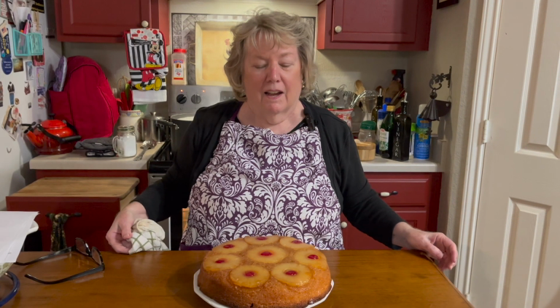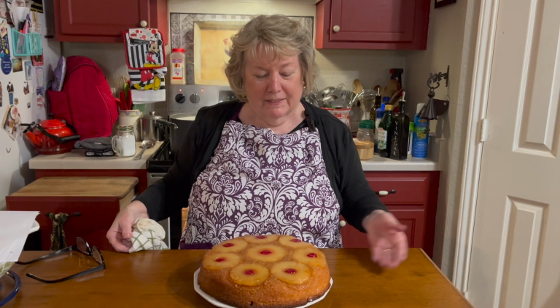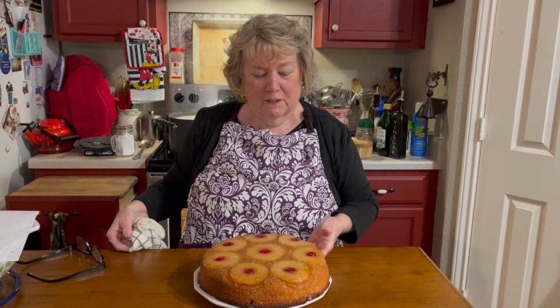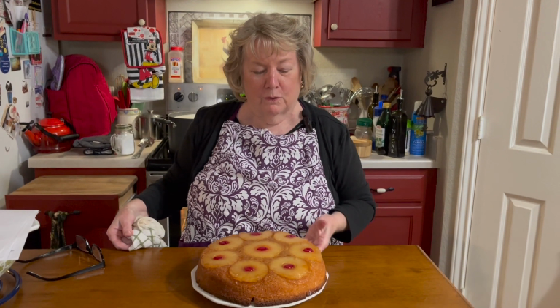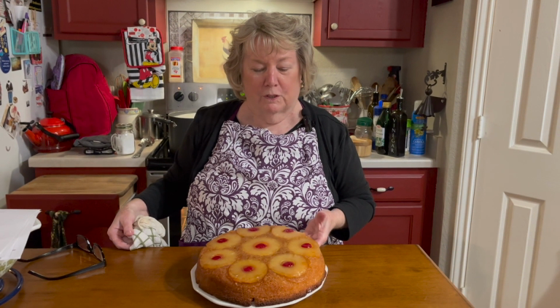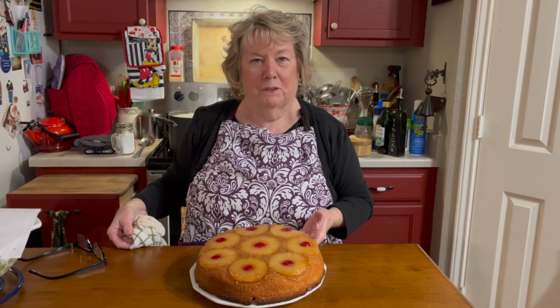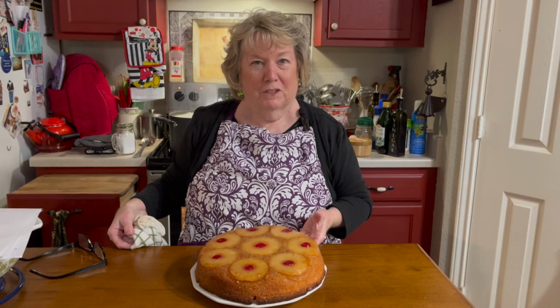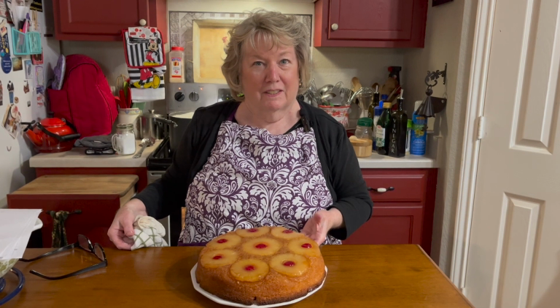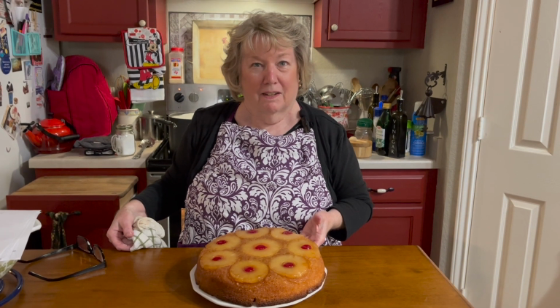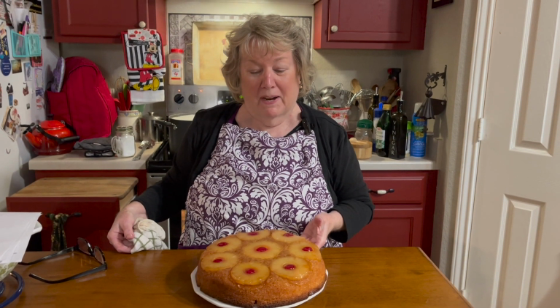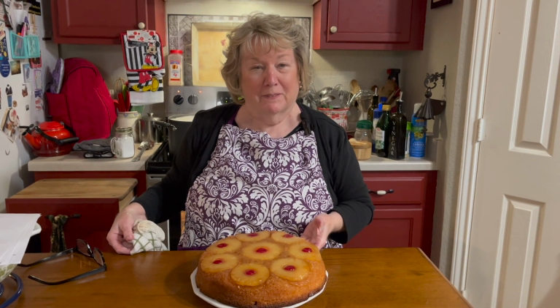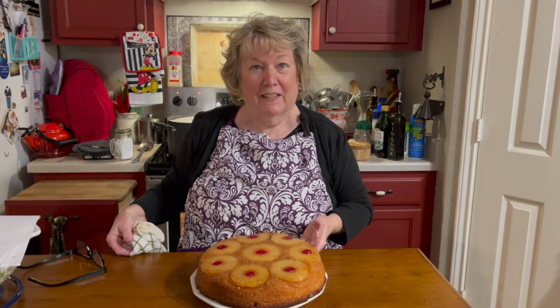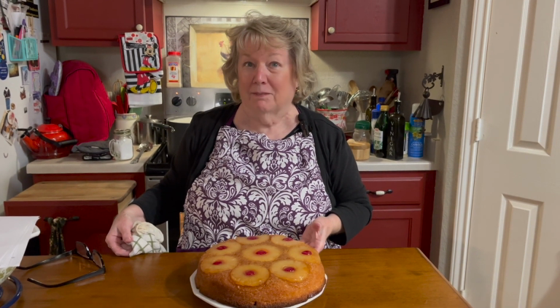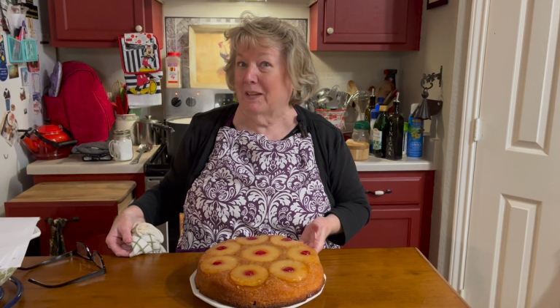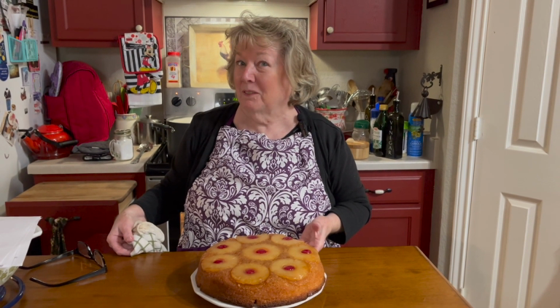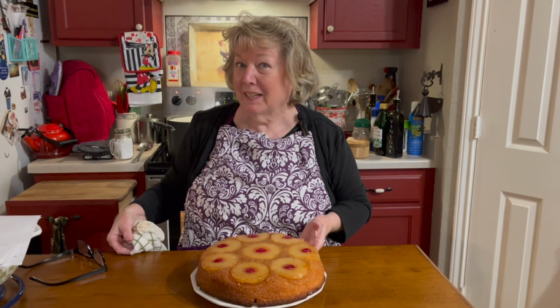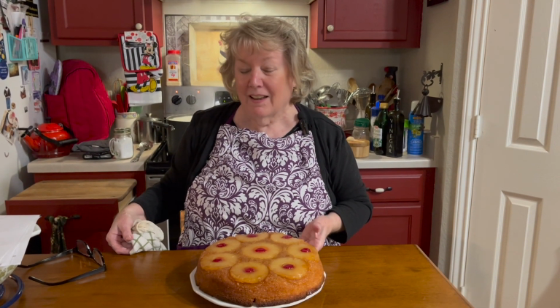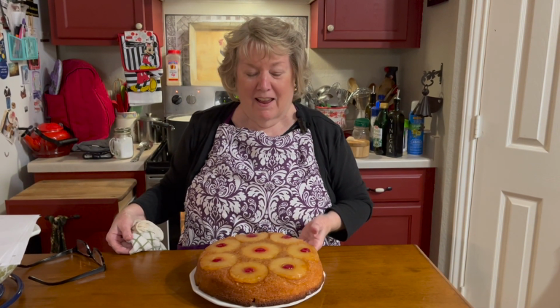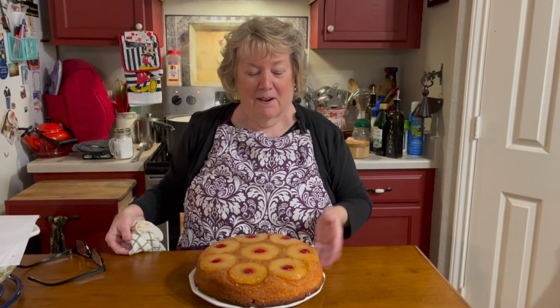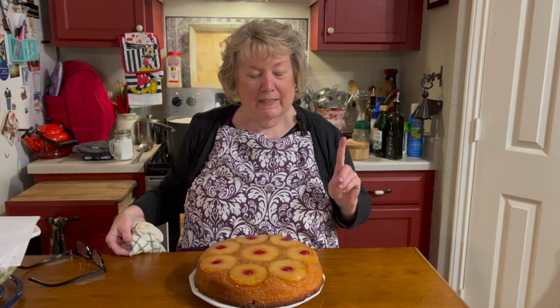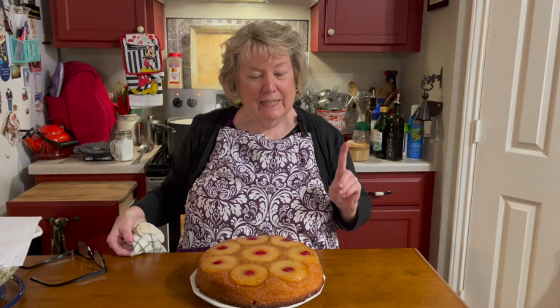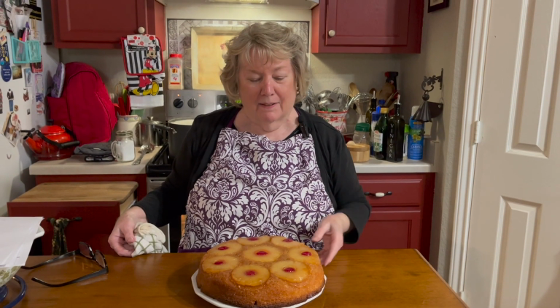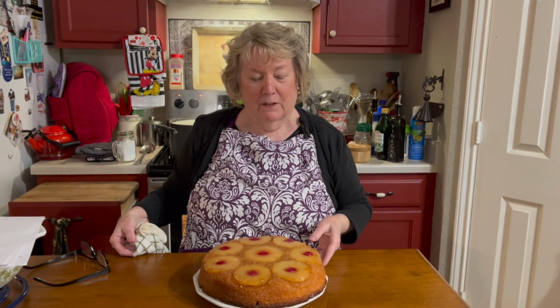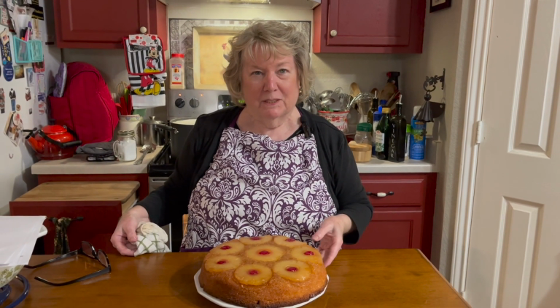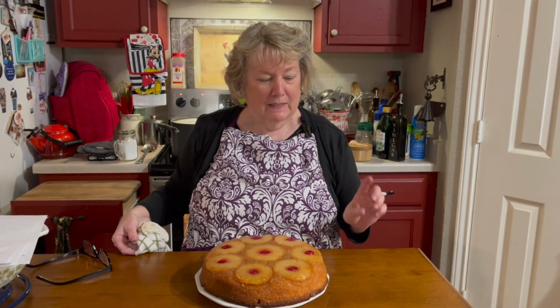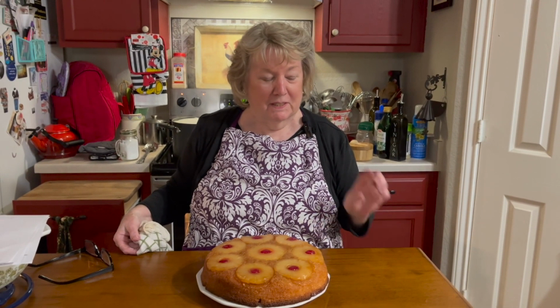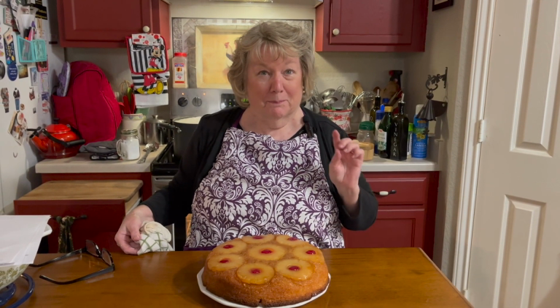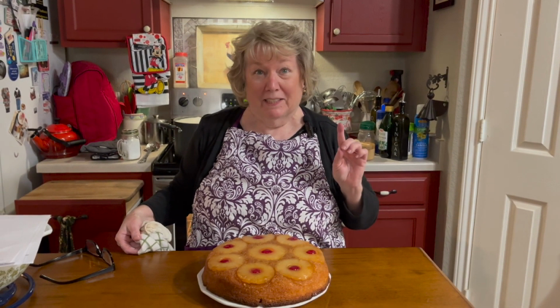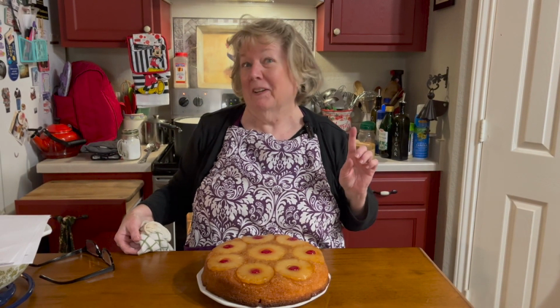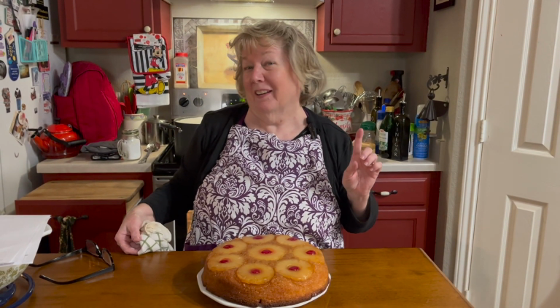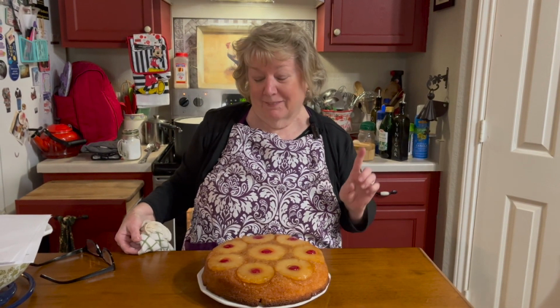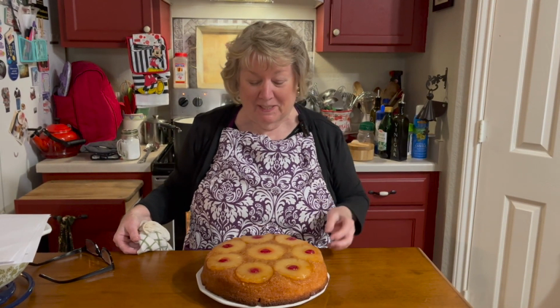All right, so here's our gorgeous, gorgeous pineapple upside down cake. It flipped out so lovely. I'm not going to eat it yet — I know it tastes good because some of the syrup landed on my finger and I thought it was pretty yummy.